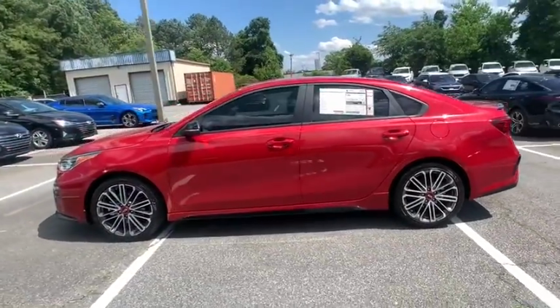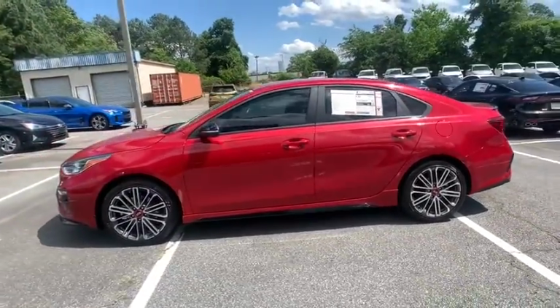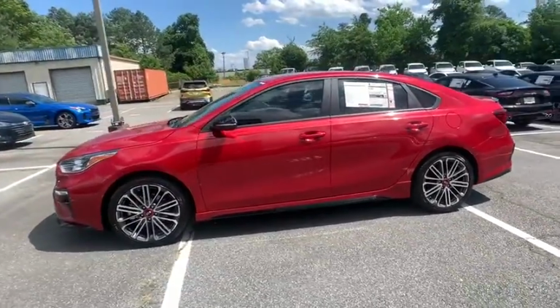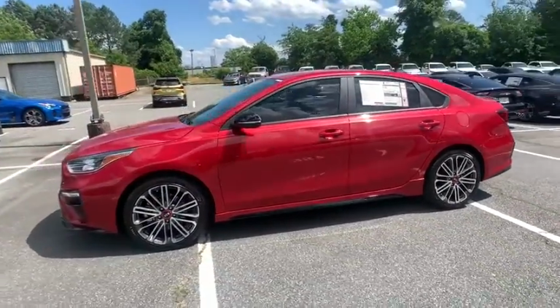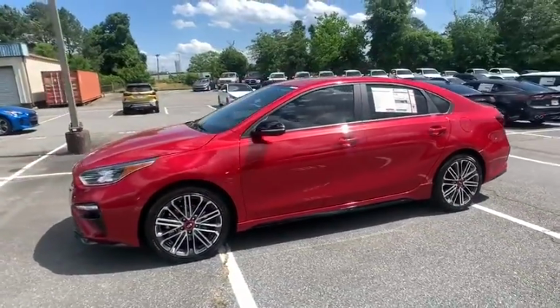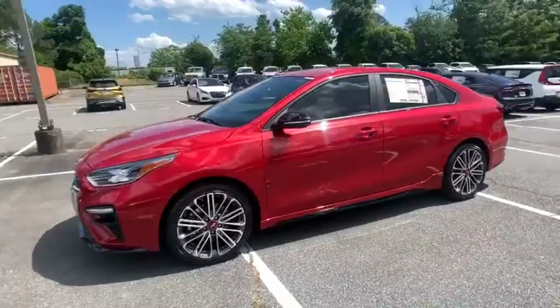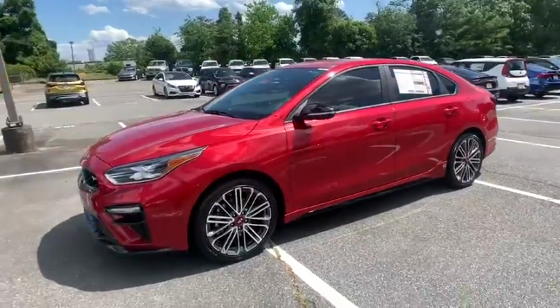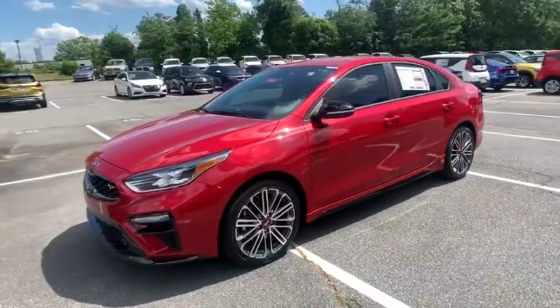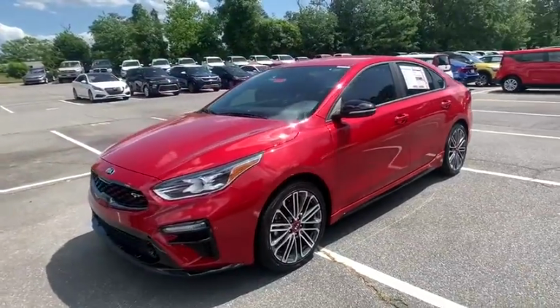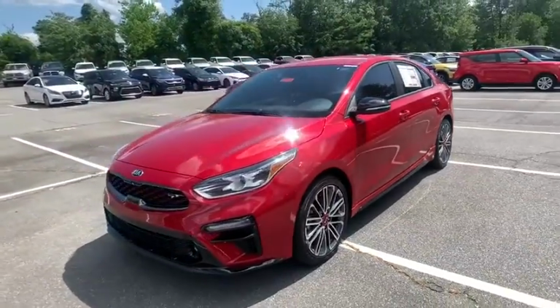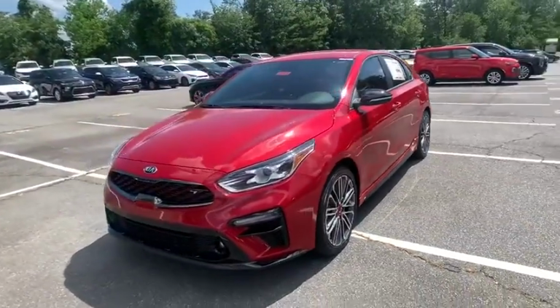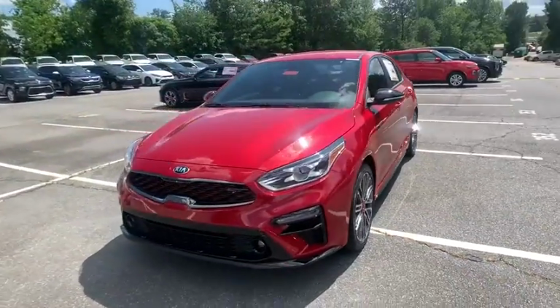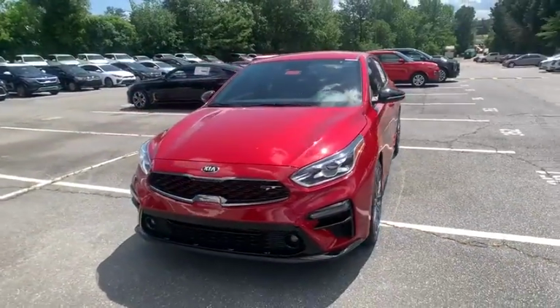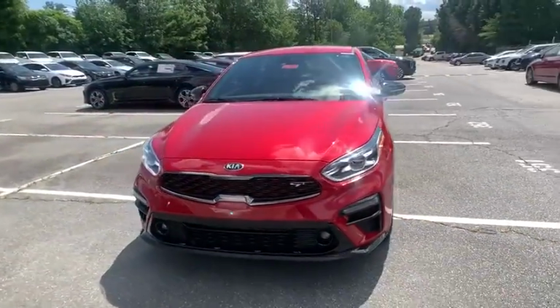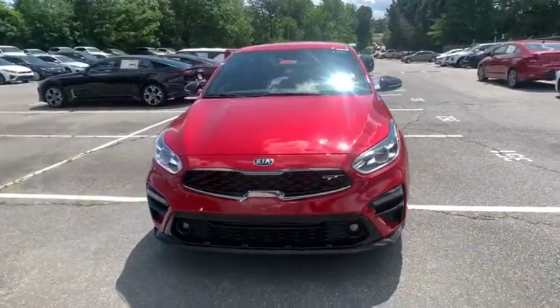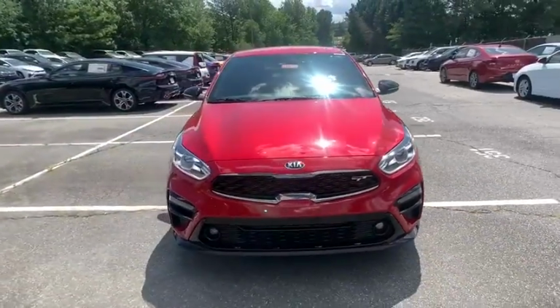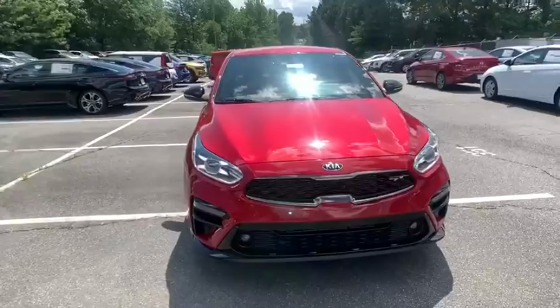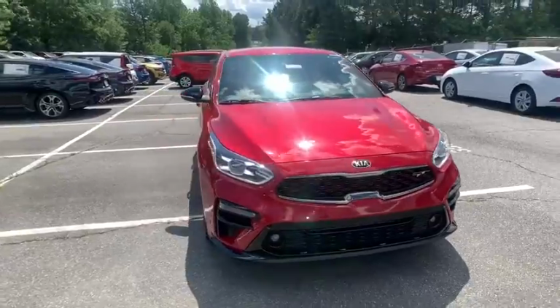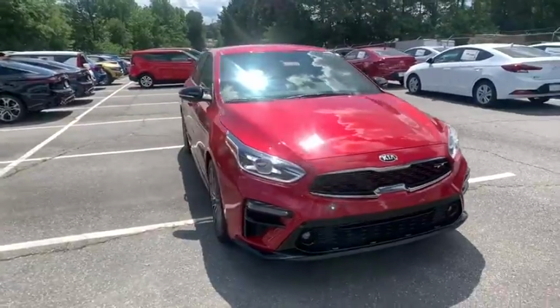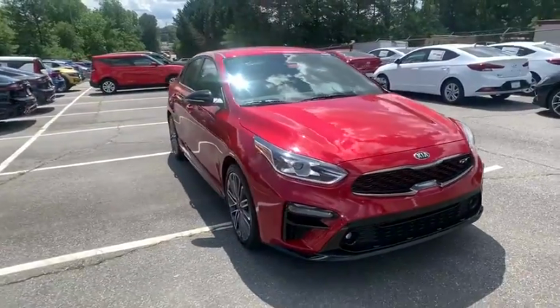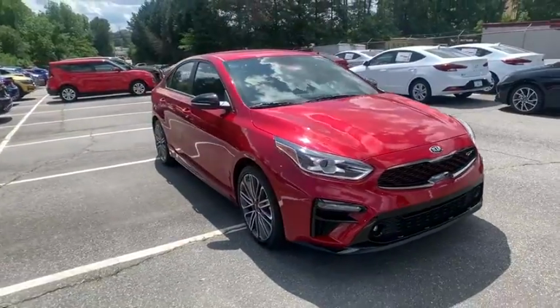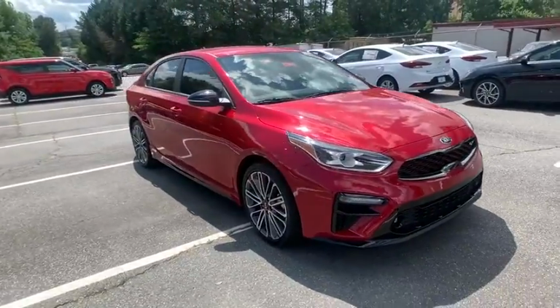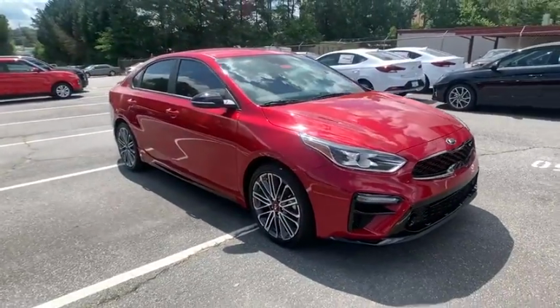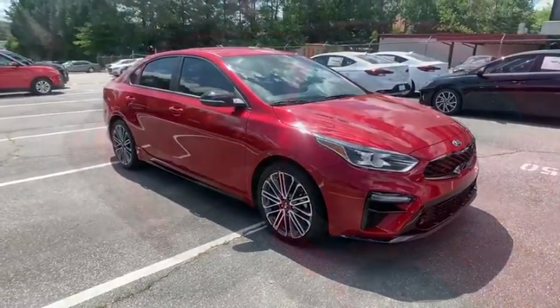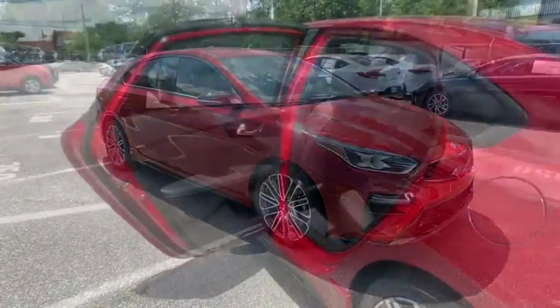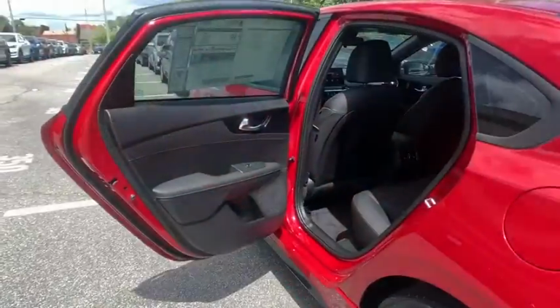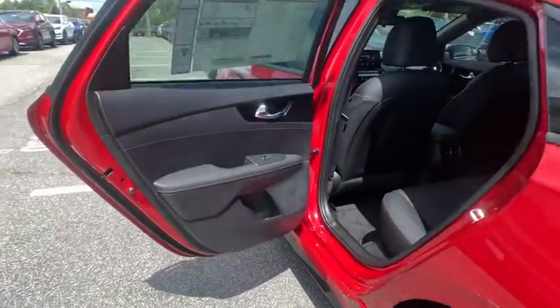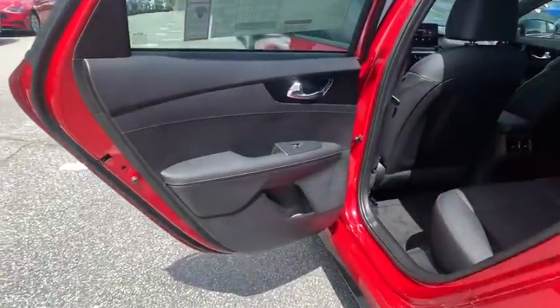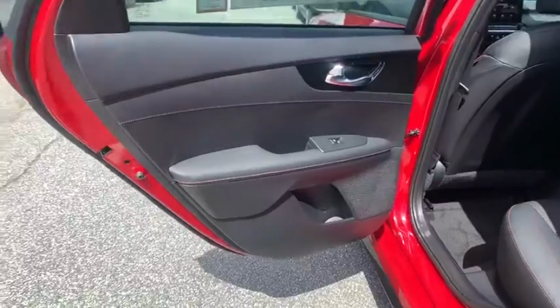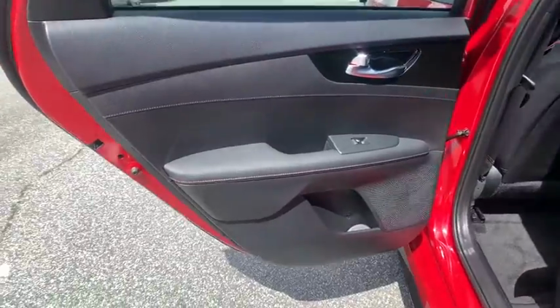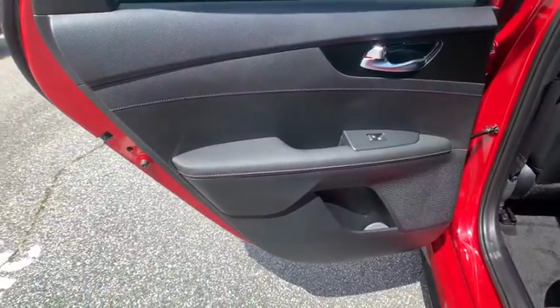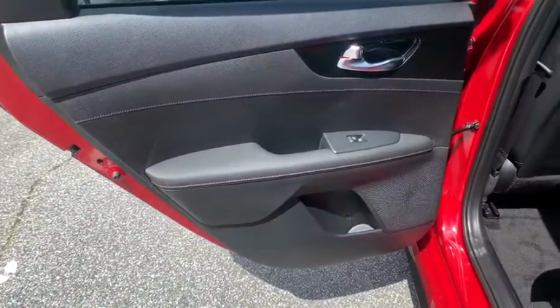Backup camera, remote engine start, keyless entry, steering wheel audio controls, stability control, traction control, lane departure warning, anti-lock braking system, leather-wrapped steering wheel, Bluetooth, power steering, adjustable steering wheel.